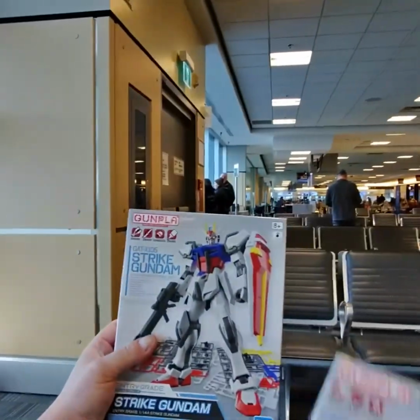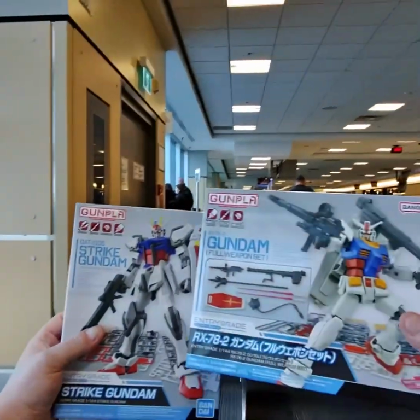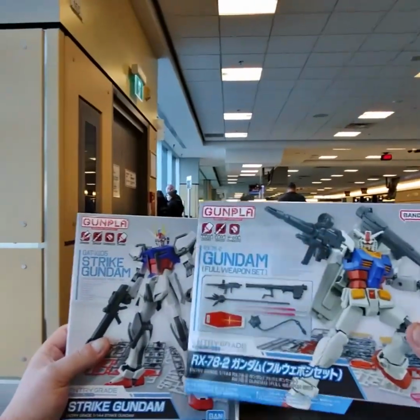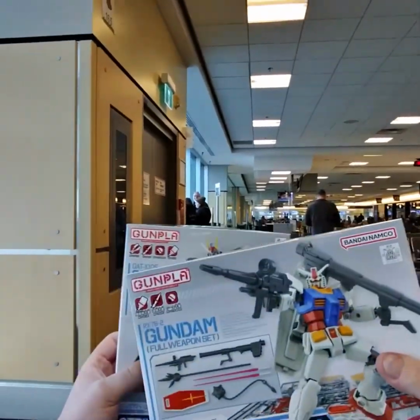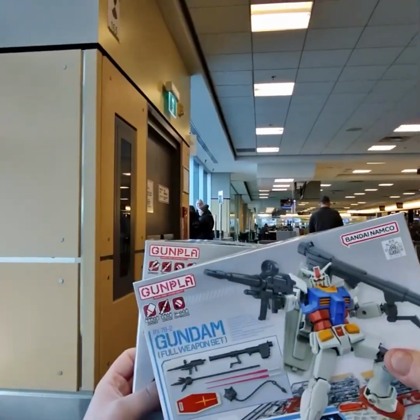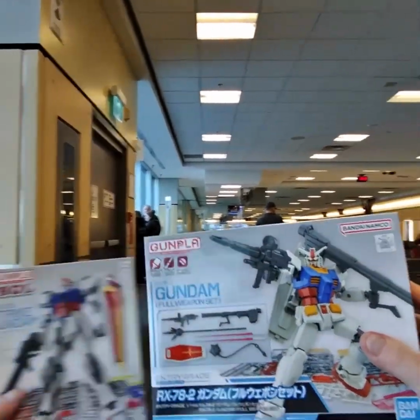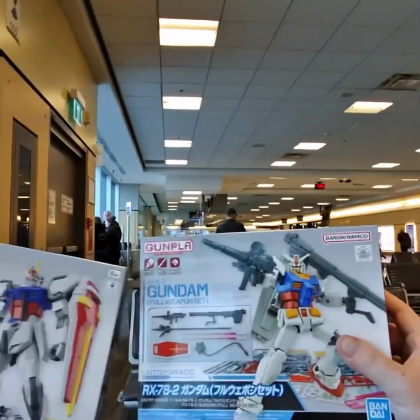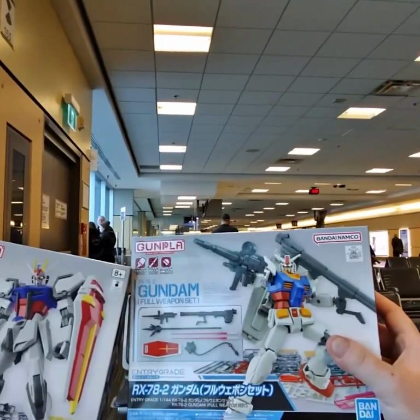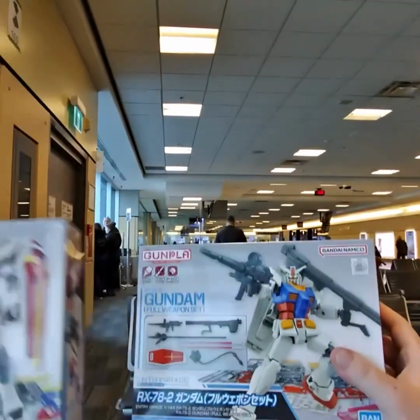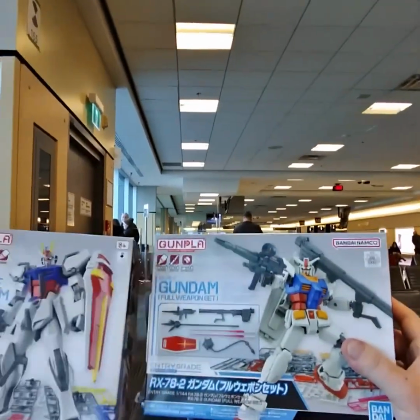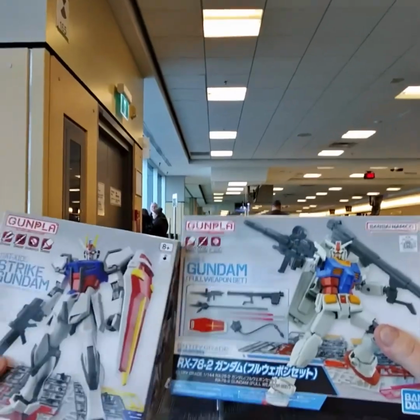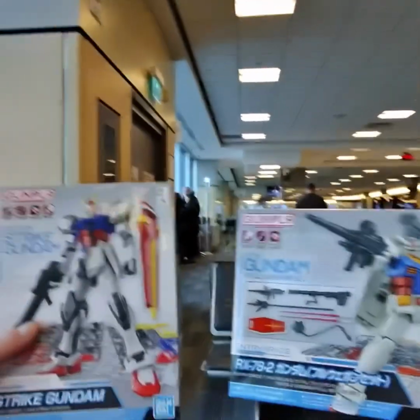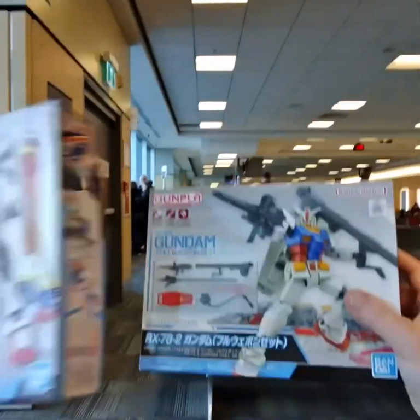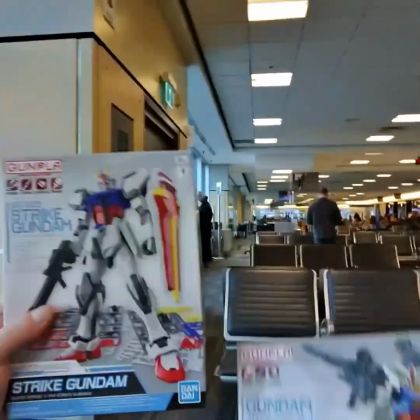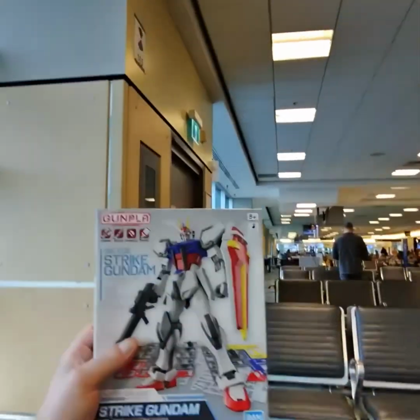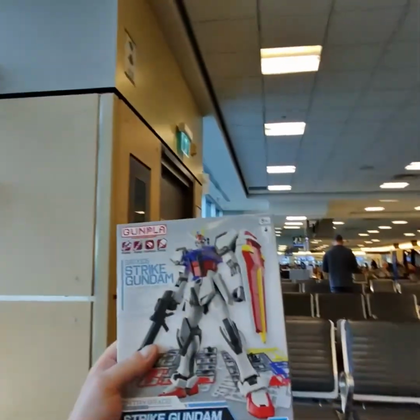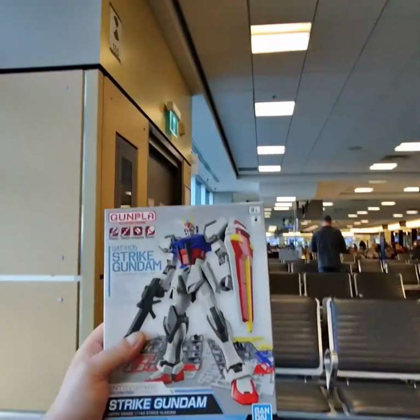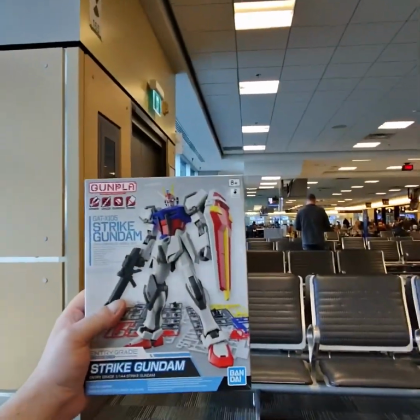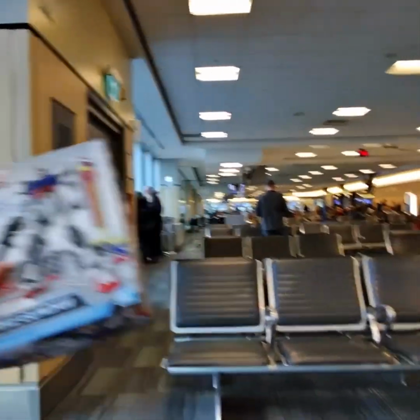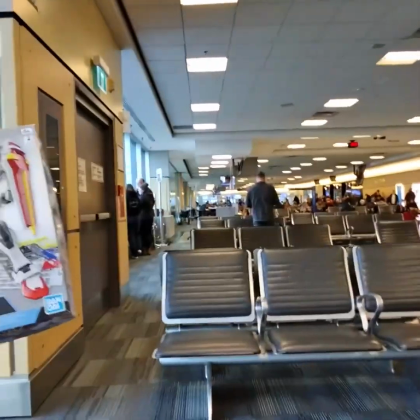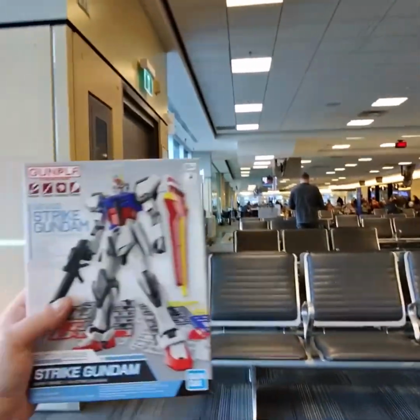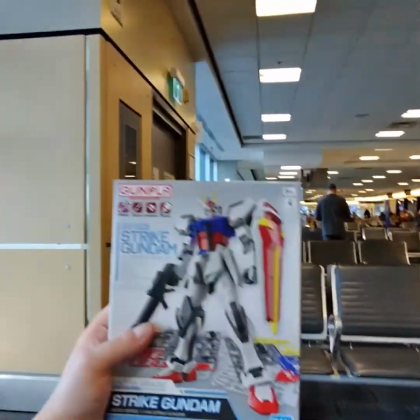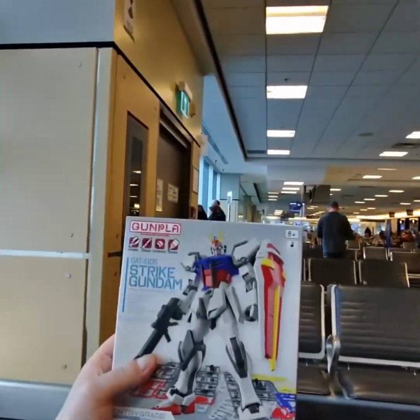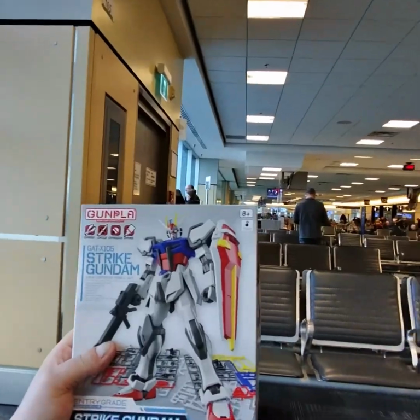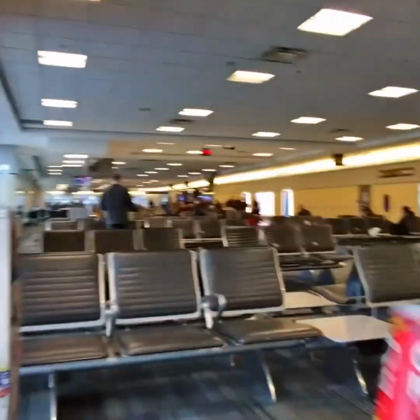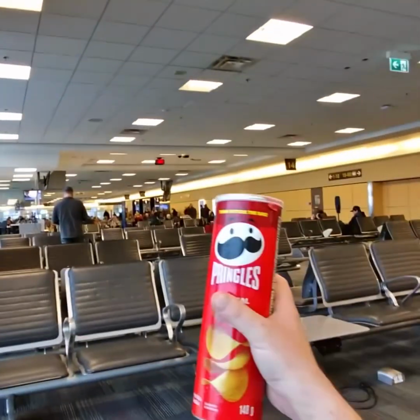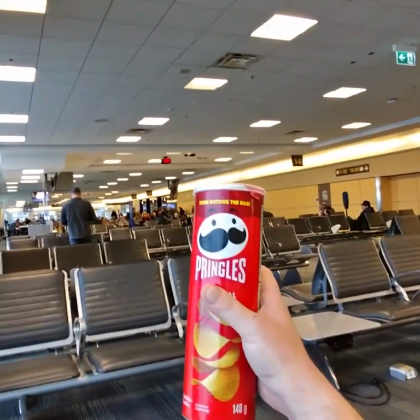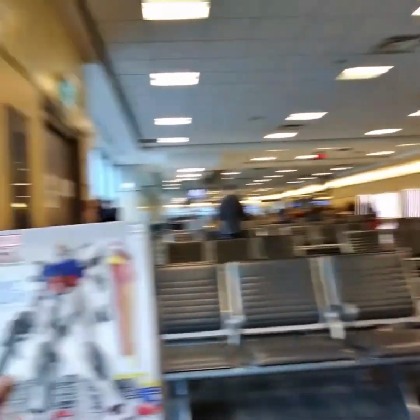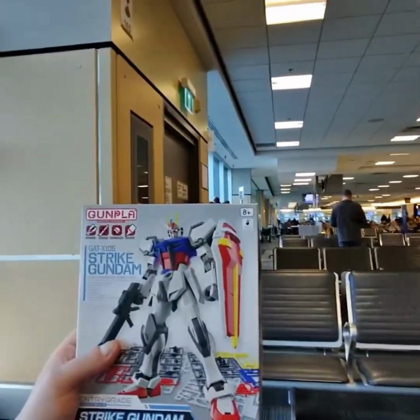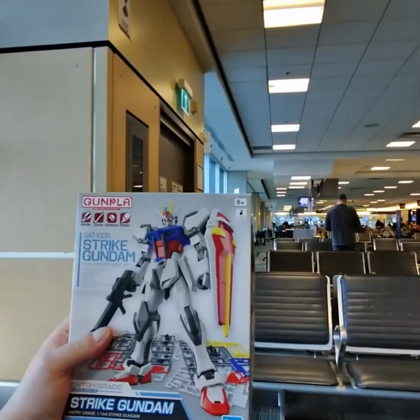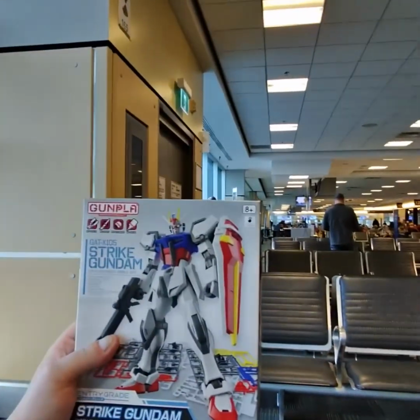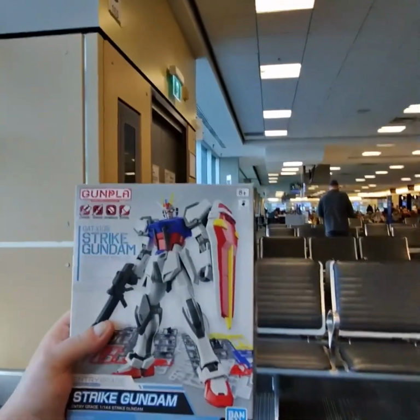Now we're going to work on this guy on the way home and see if we can replicate it. I just realized this is 'no tools' but this one doesn't say it — I built this one so I know you just pop them out. We're just about boarding, they're going to check the flight. I'm going to finish off some Pringles and we'll see how this one goes.